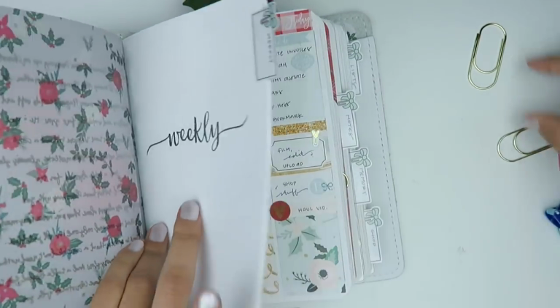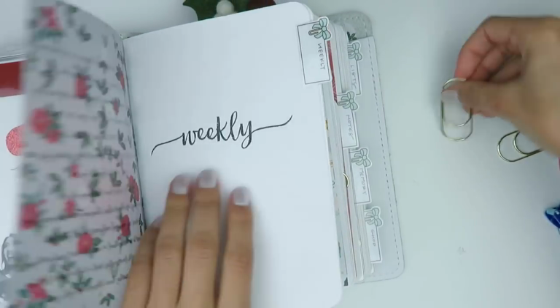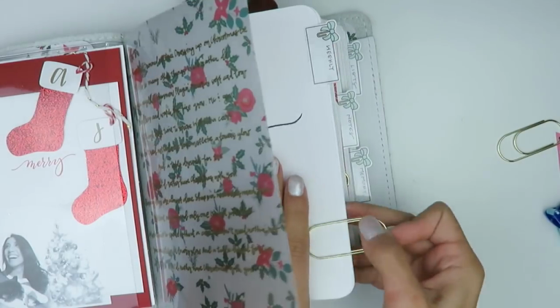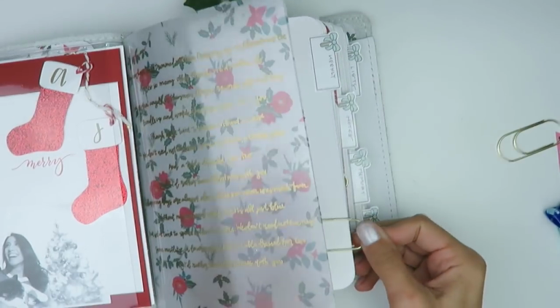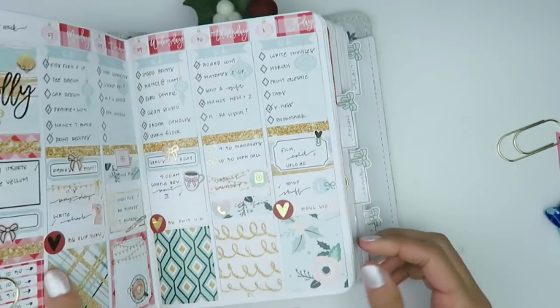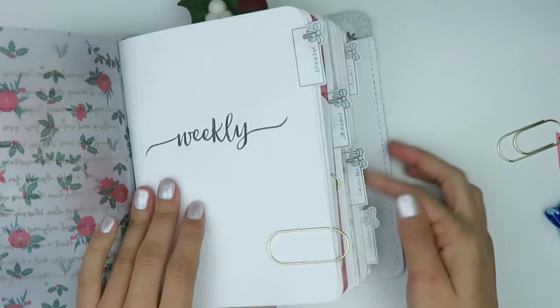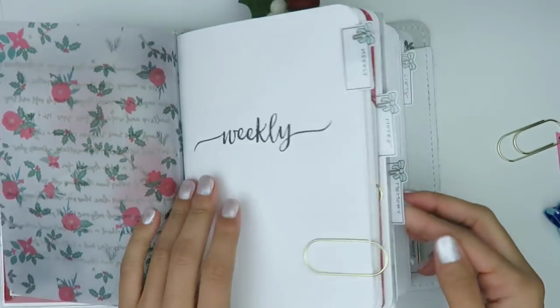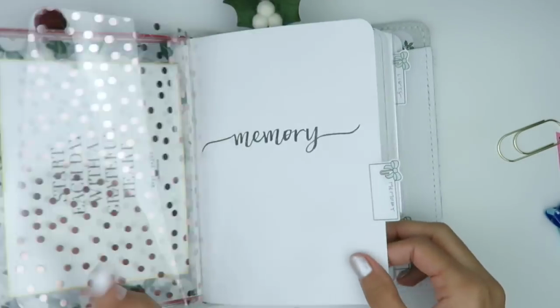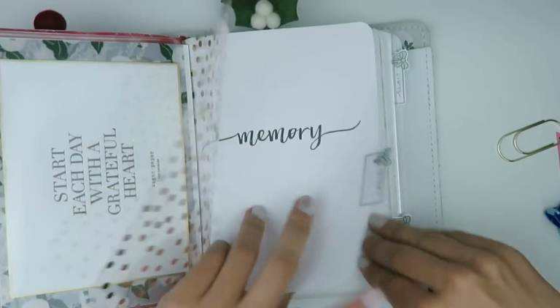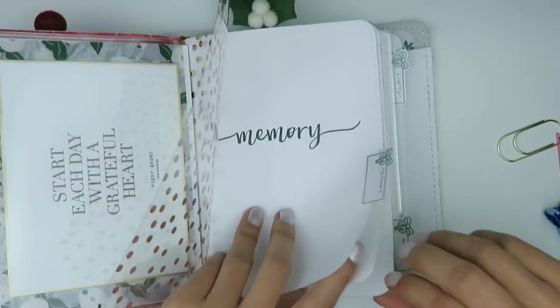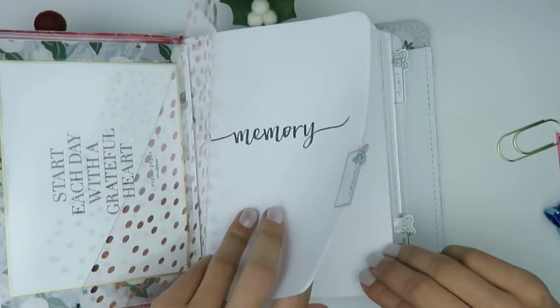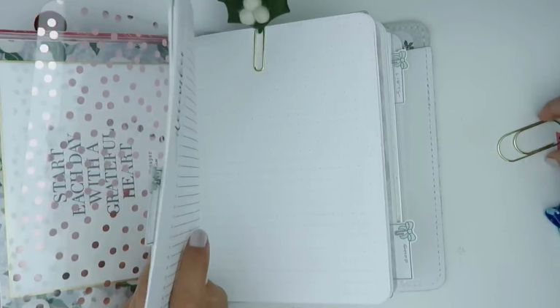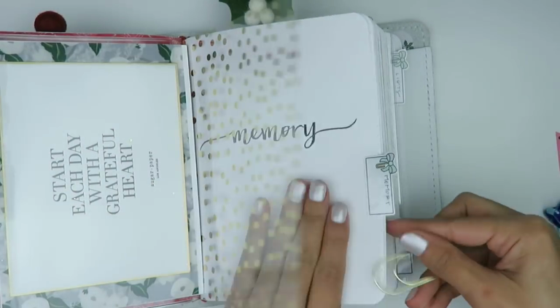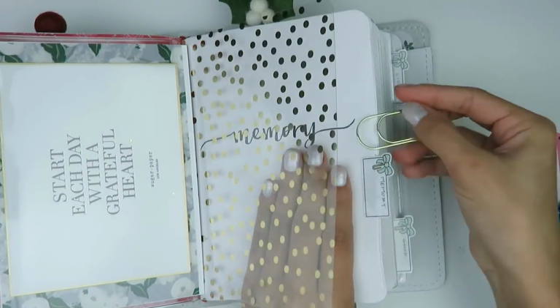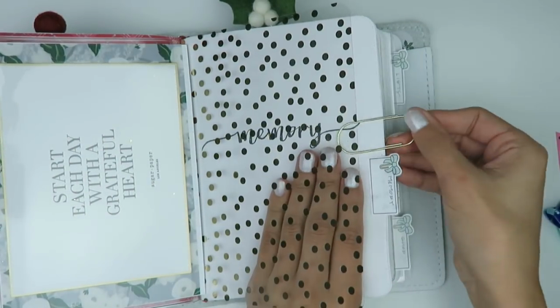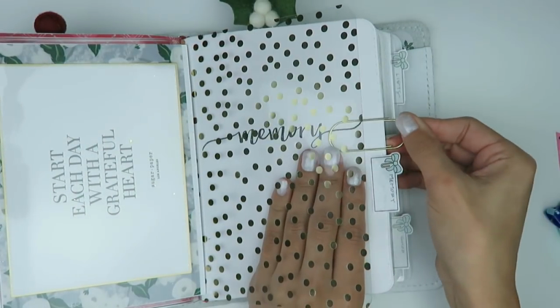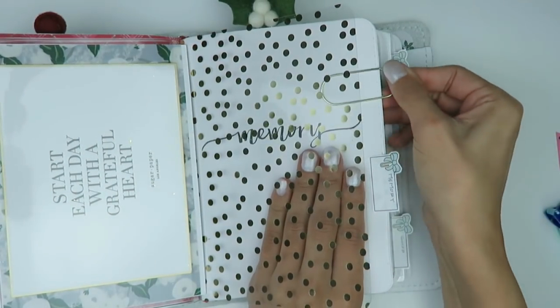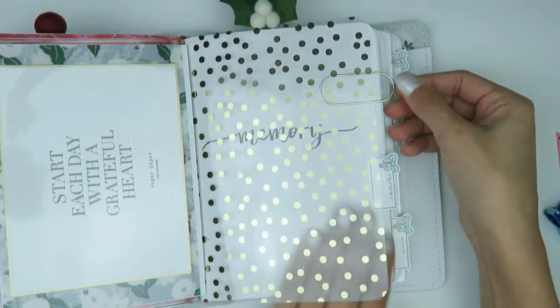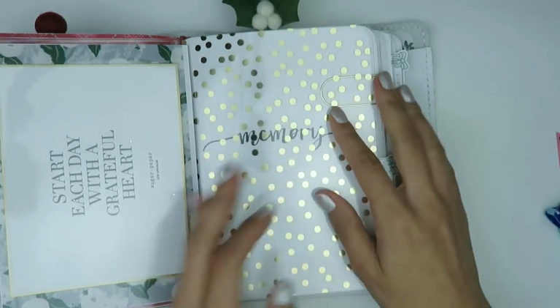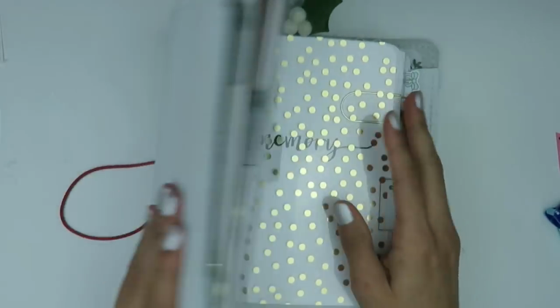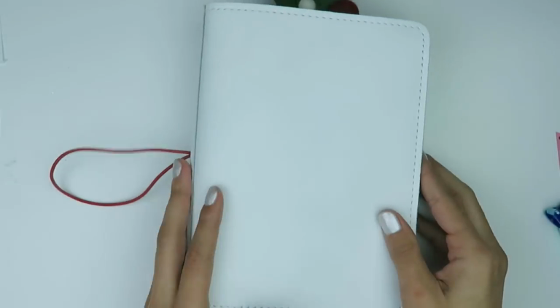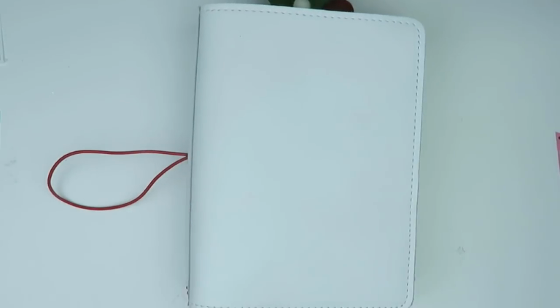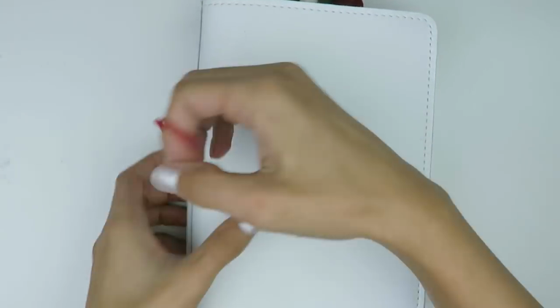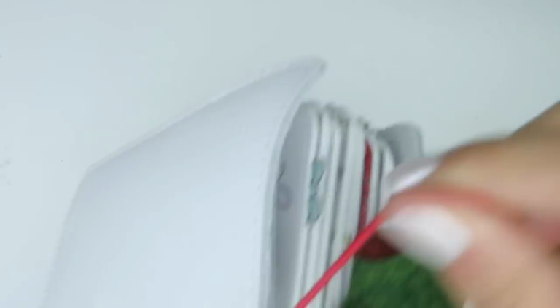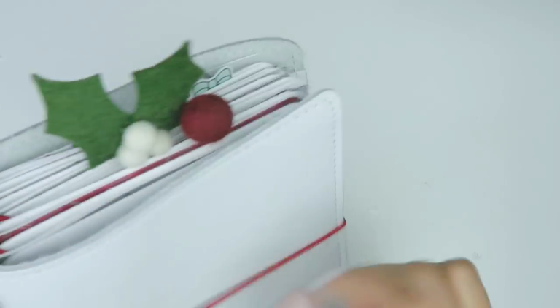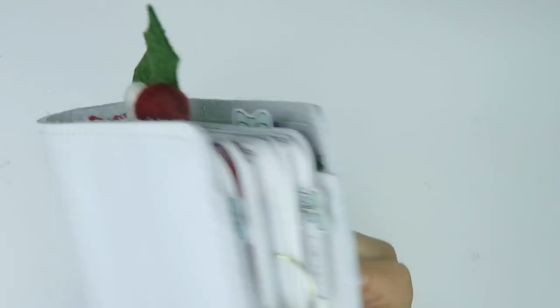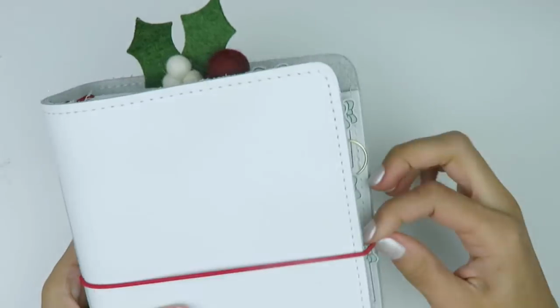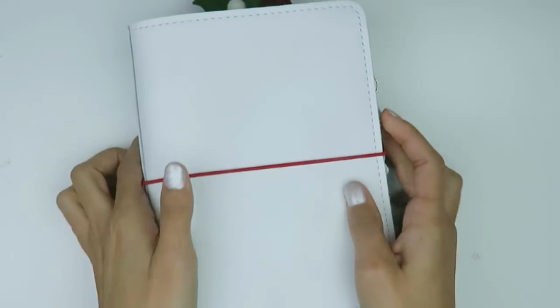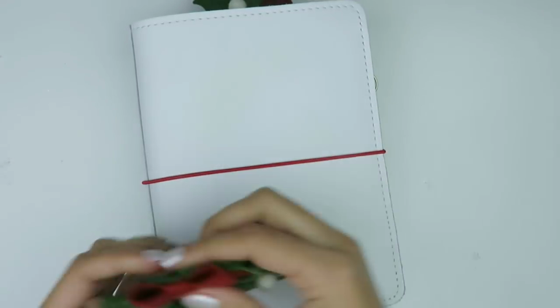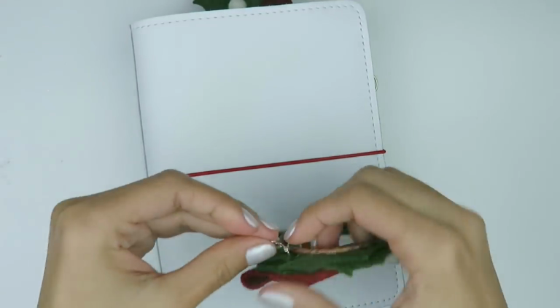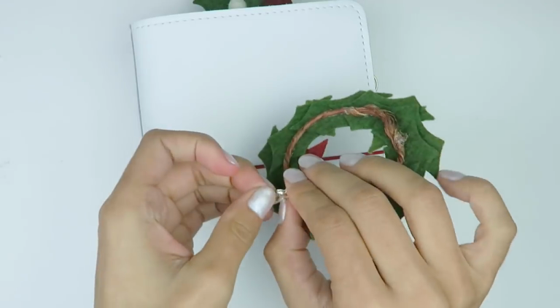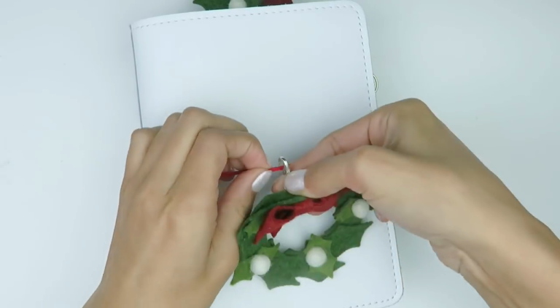I'm going in with these Canco XOXO paper clips just to mark some pages. Then I'm closing this up and sticking a little charm on it.